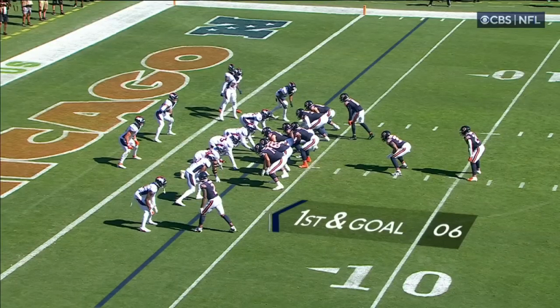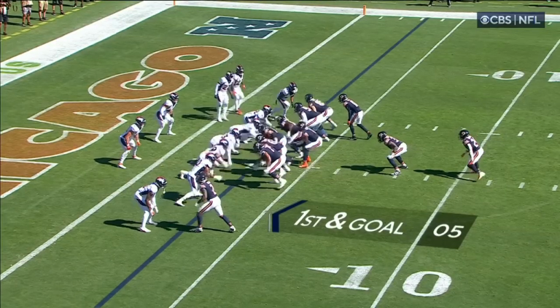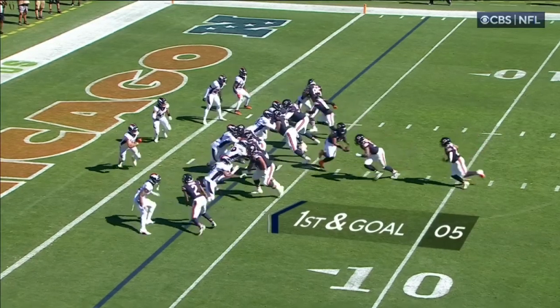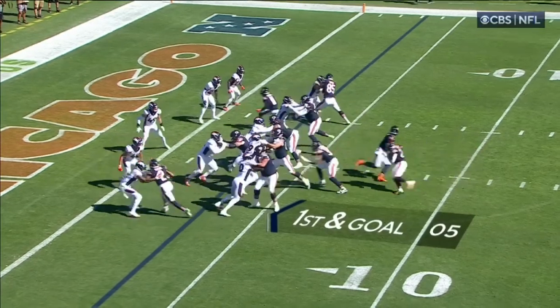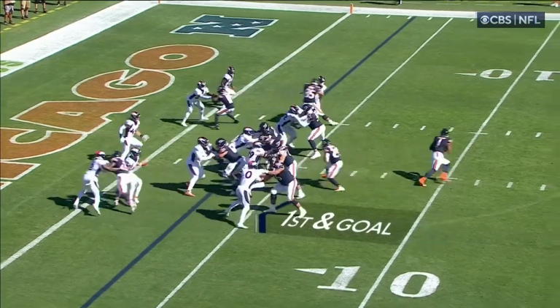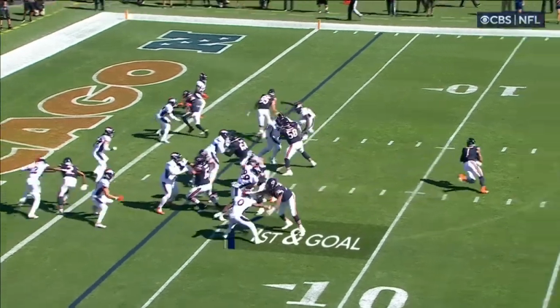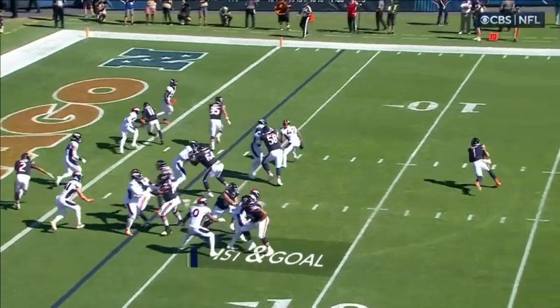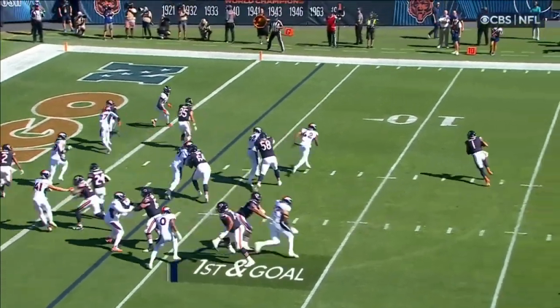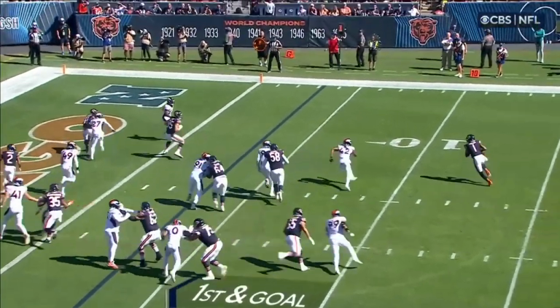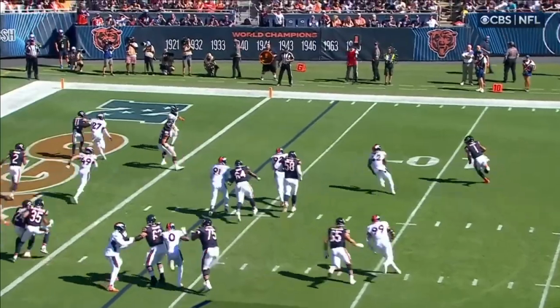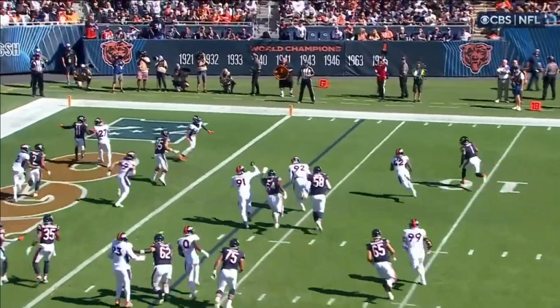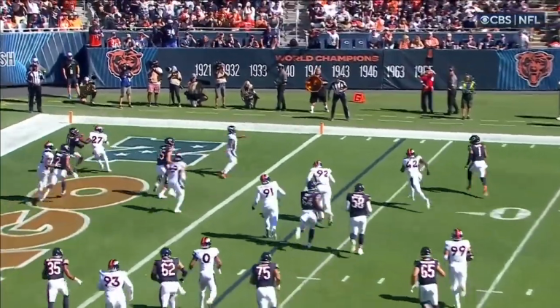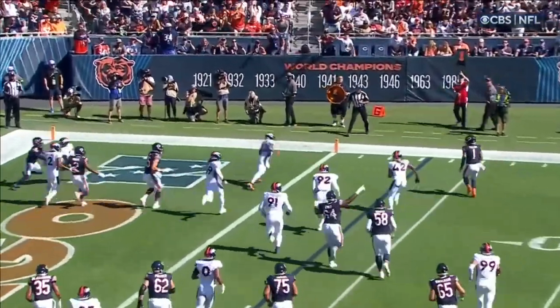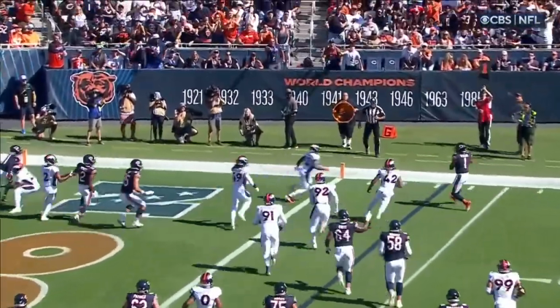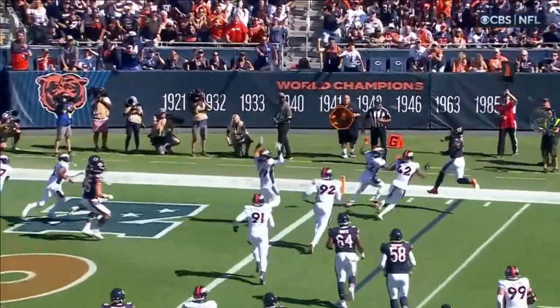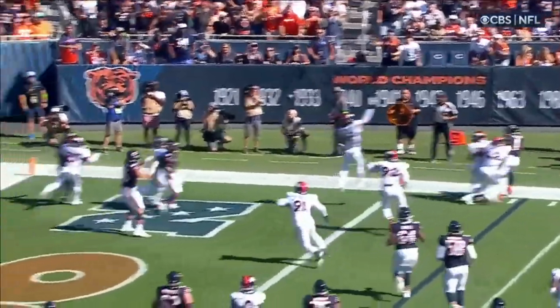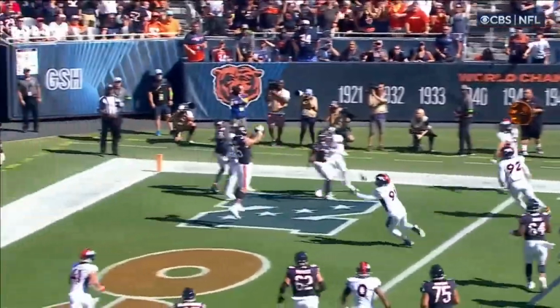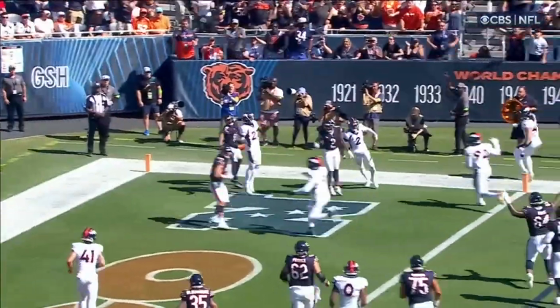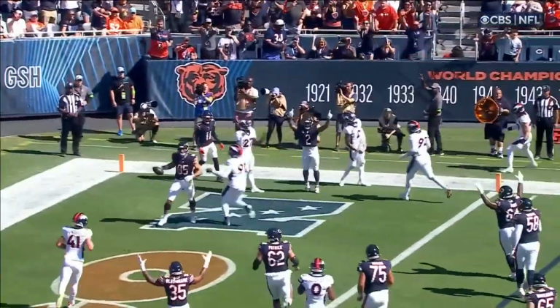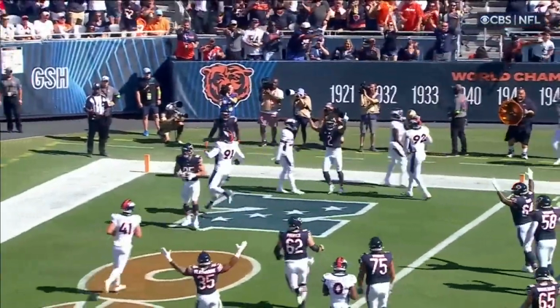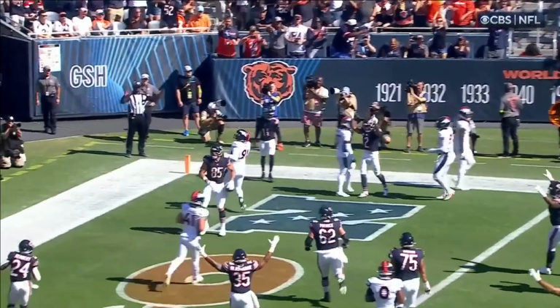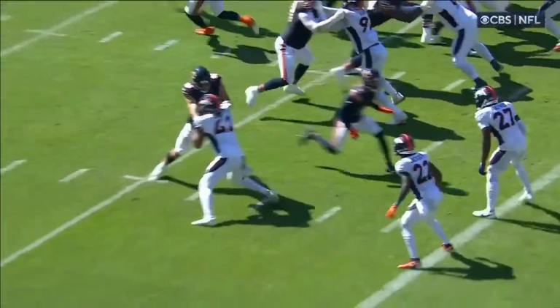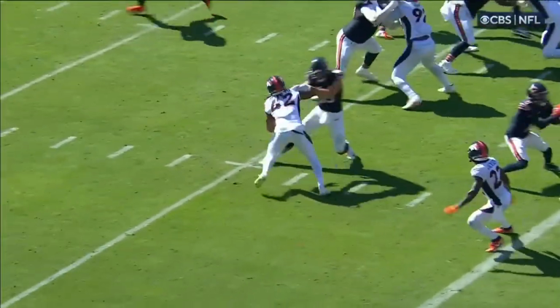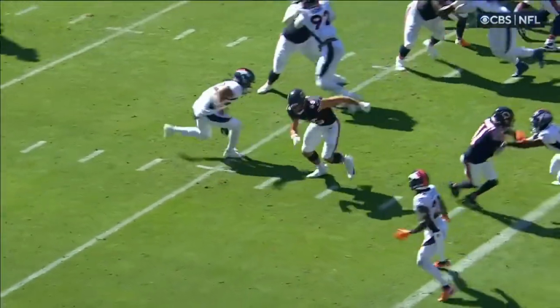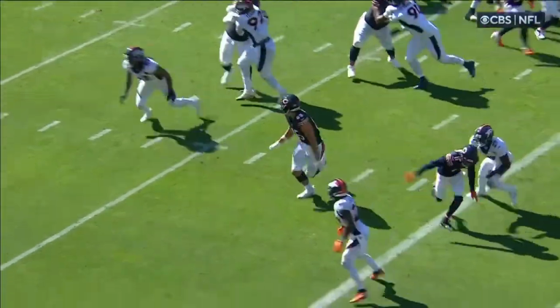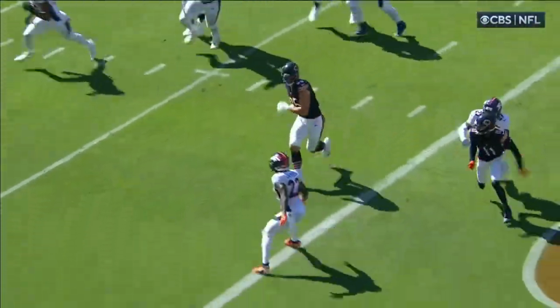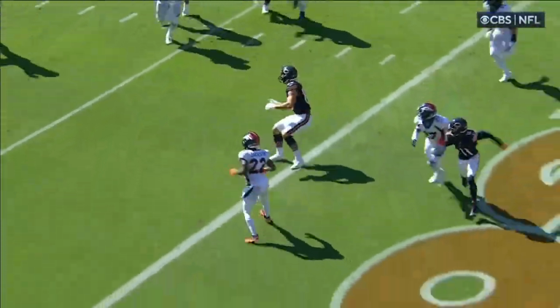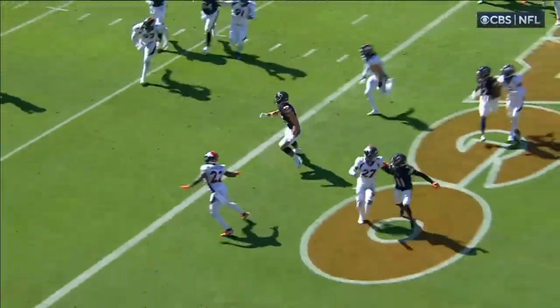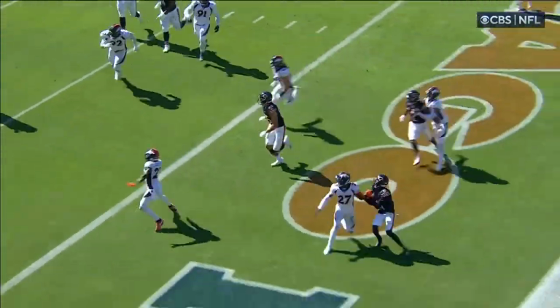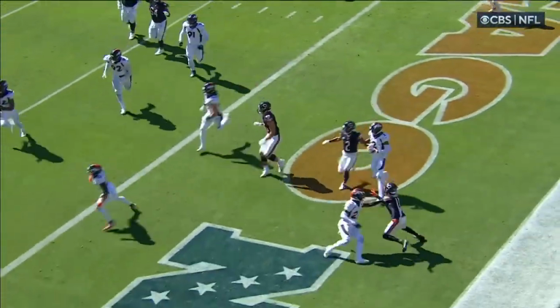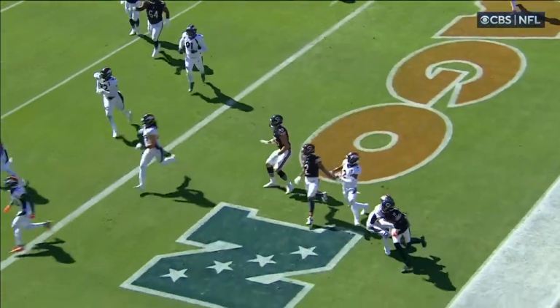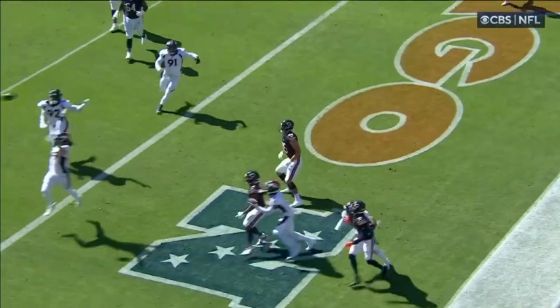Examples from other teams — last week they played the Kansas City Chiefs and they do the same thing with Patrick Mahomes. He runs to the line of scrimmage, waits for the defense to commit, and then throws the ball or runs it. Great job by Justin Fields here.